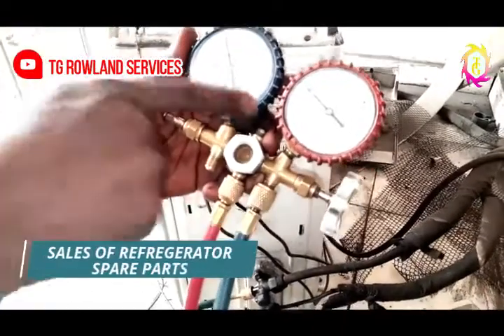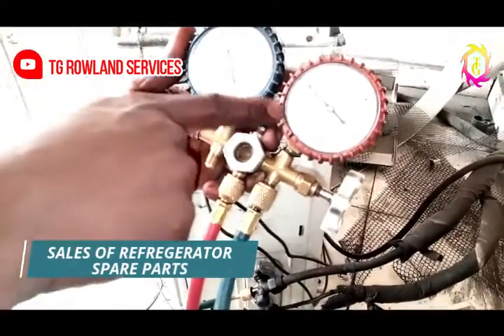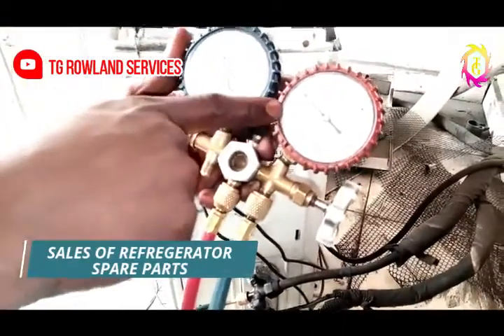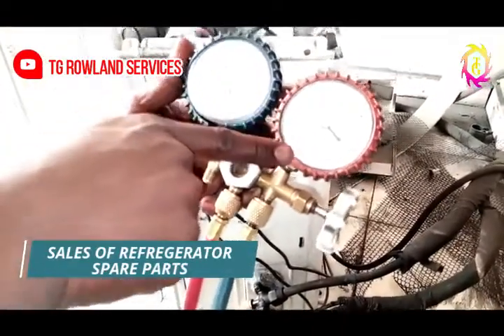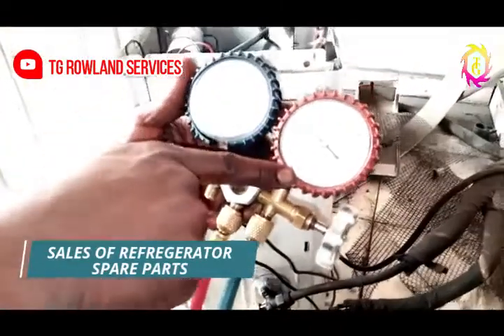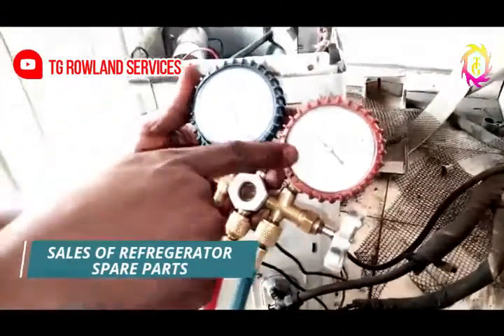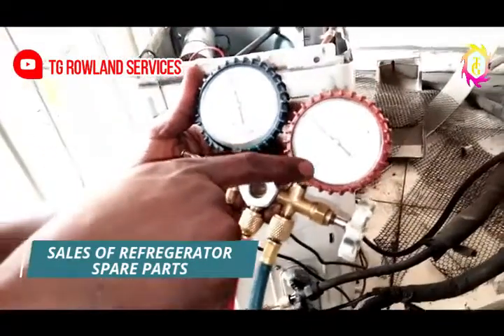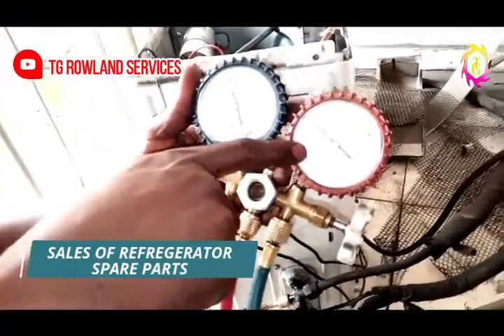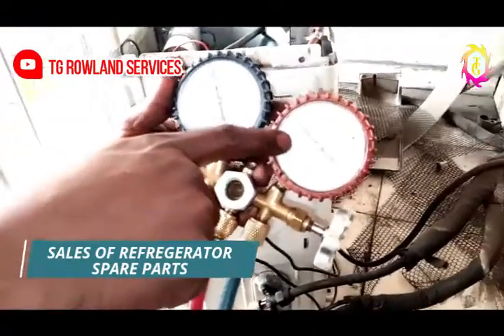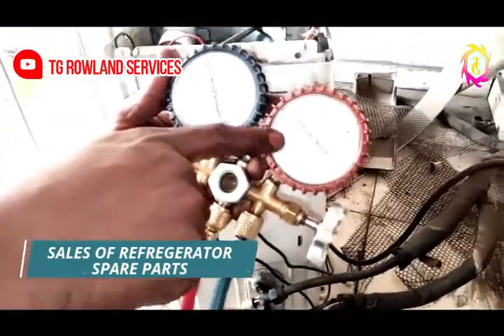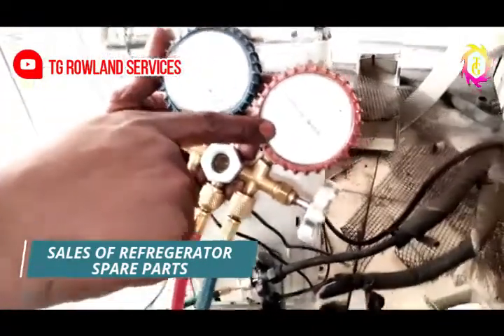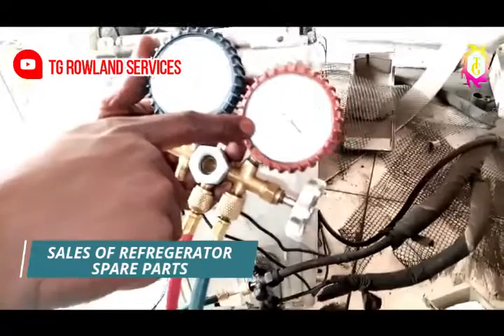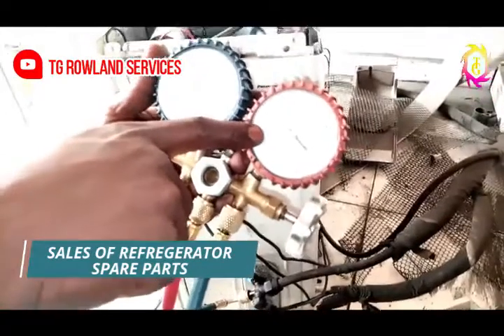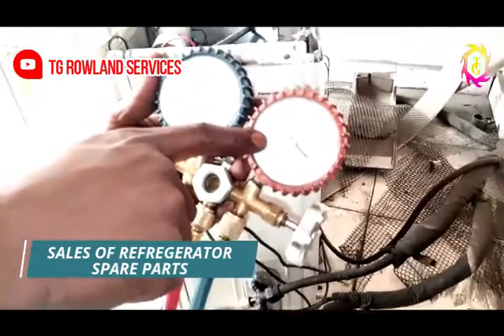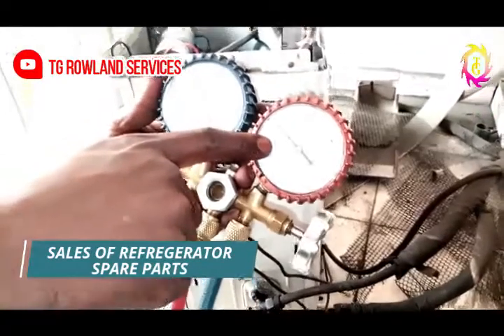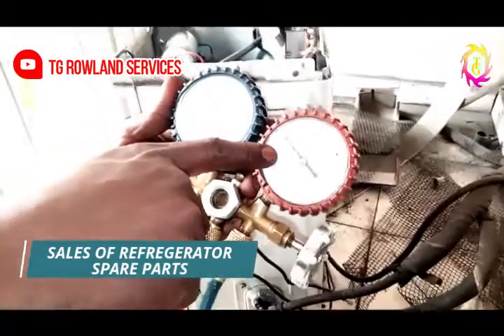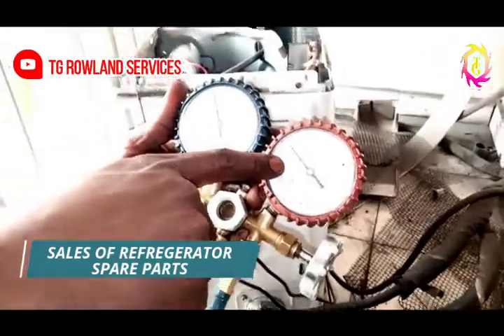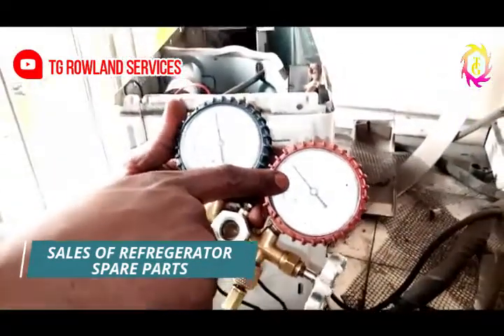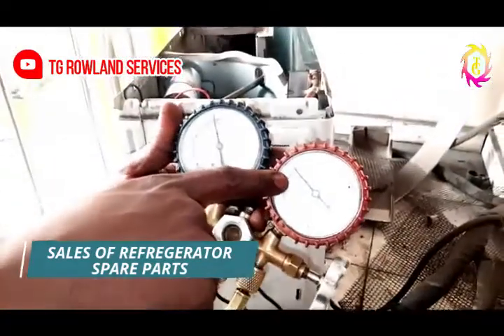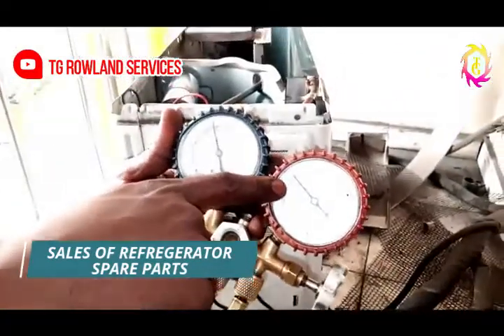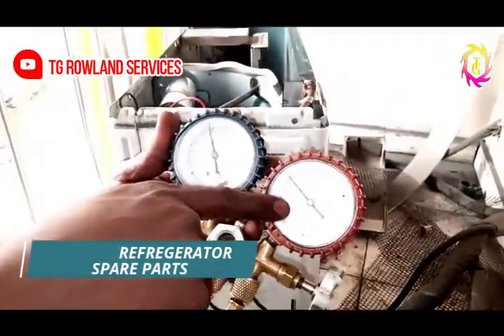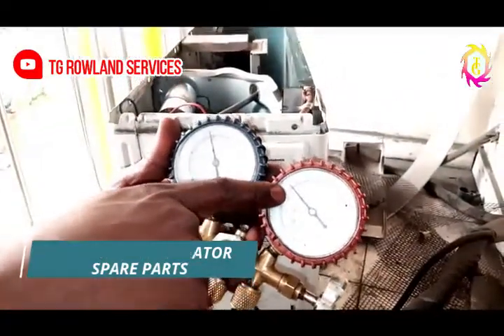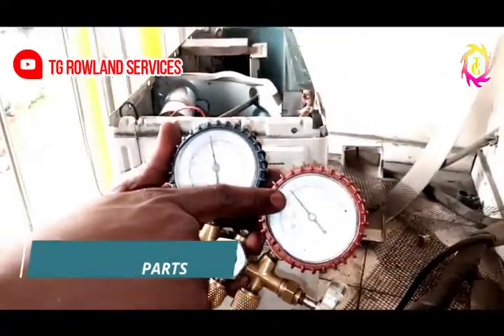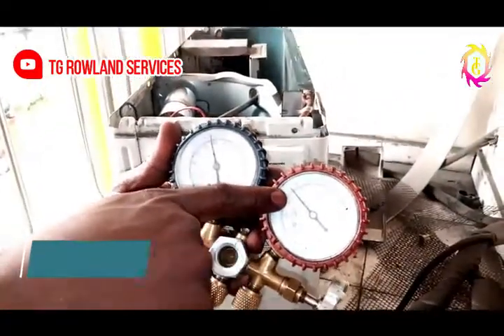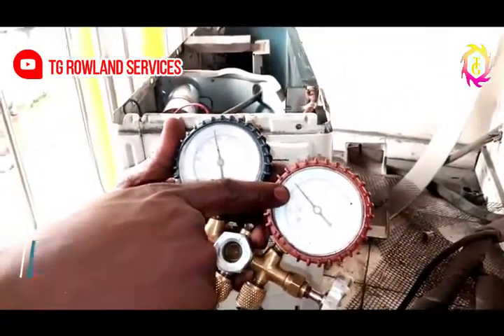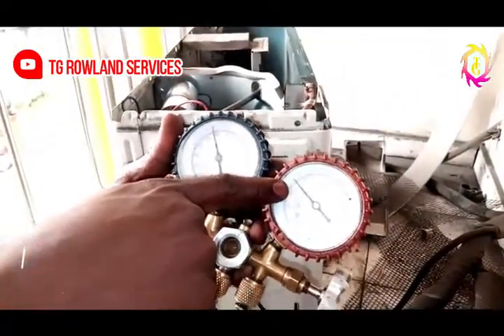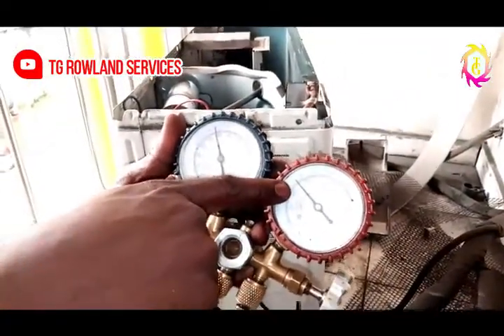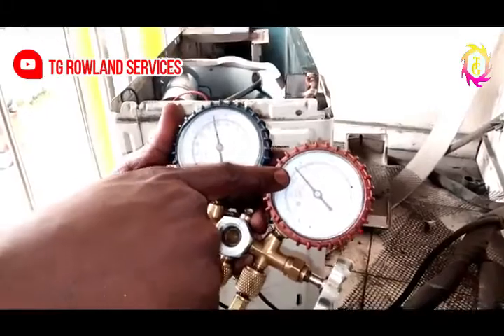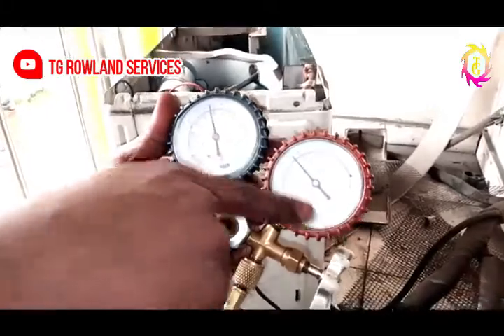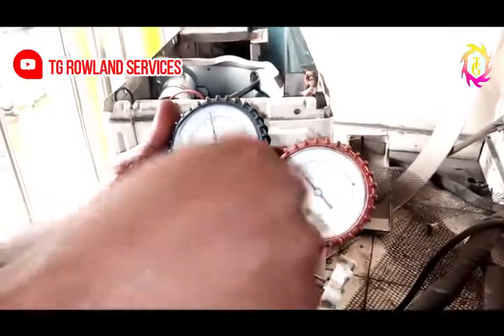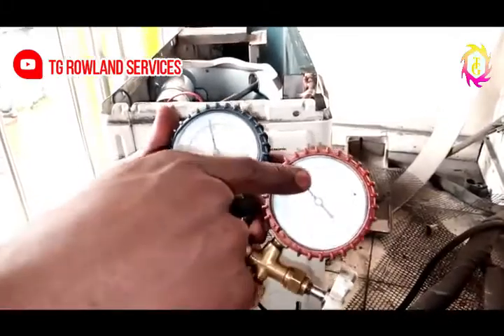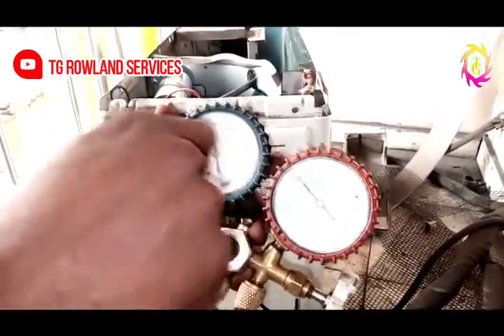When you watch it right now, the gas level of this is one hundred and thirty something microfarads, up to one hundred and forty something microfarads. Before you know it, it's going to level there.